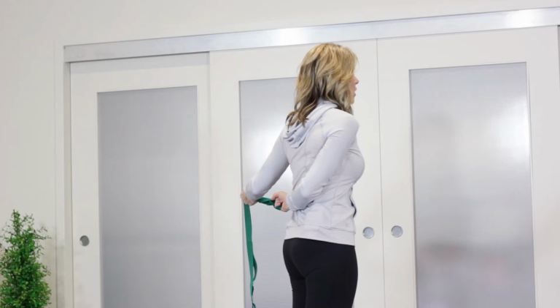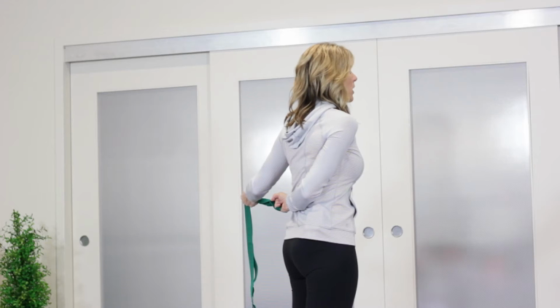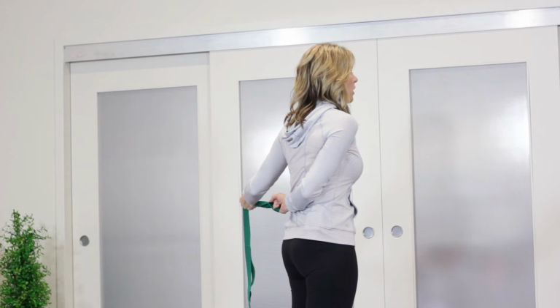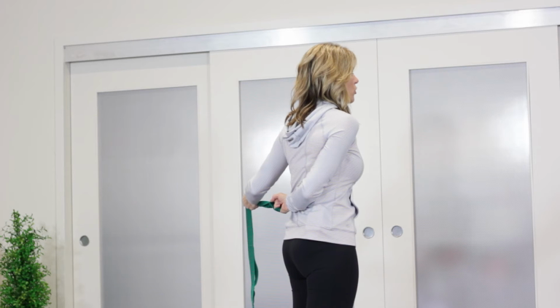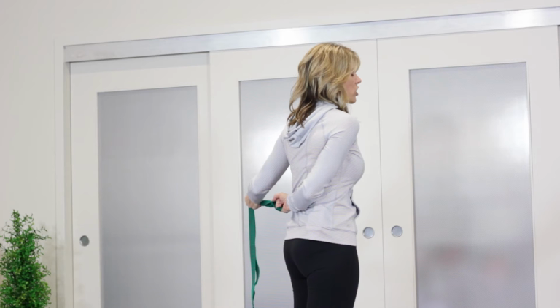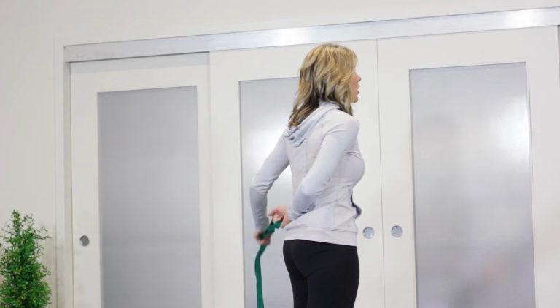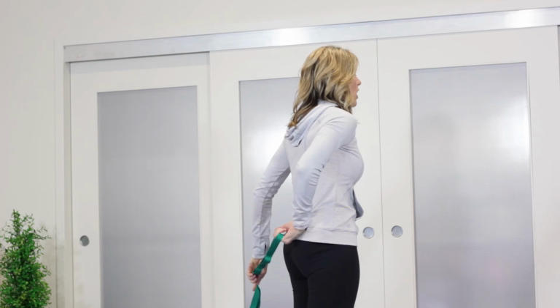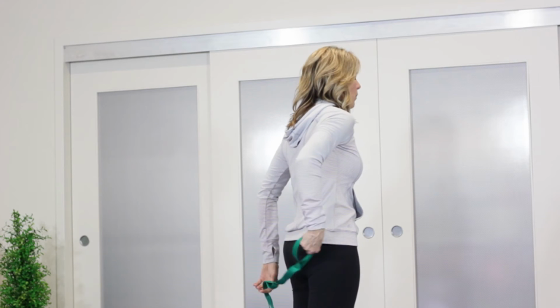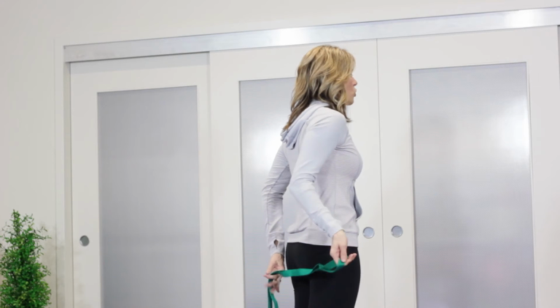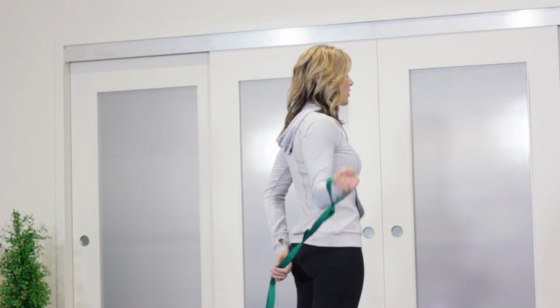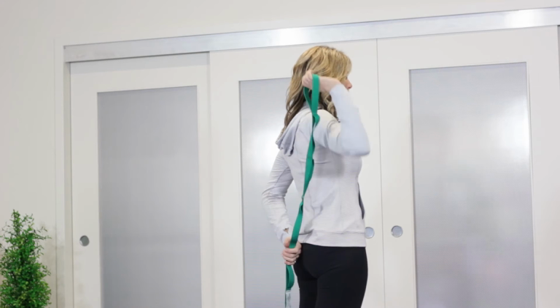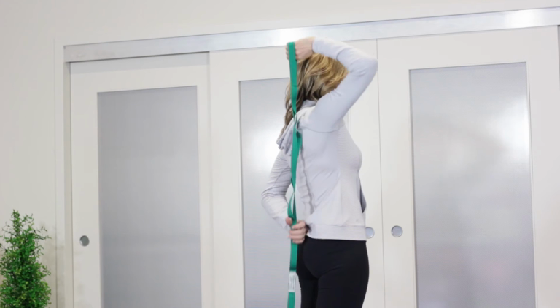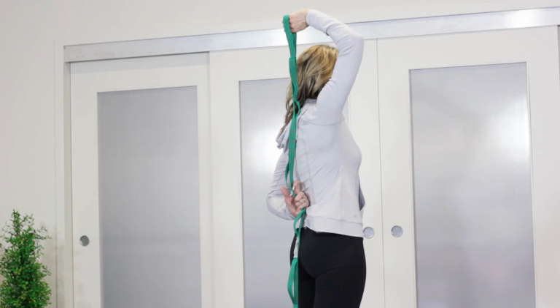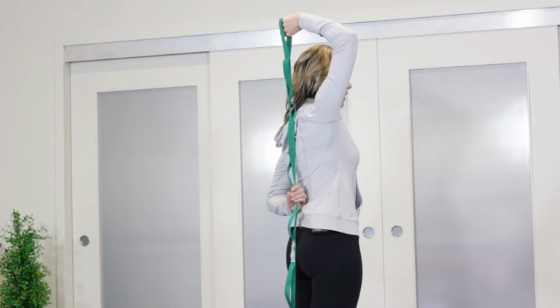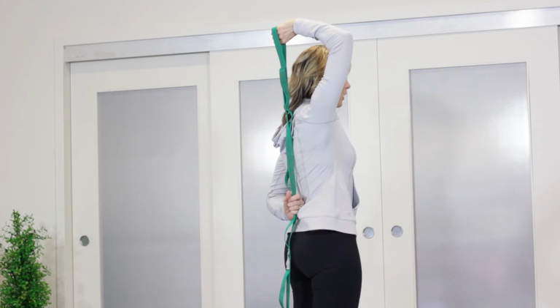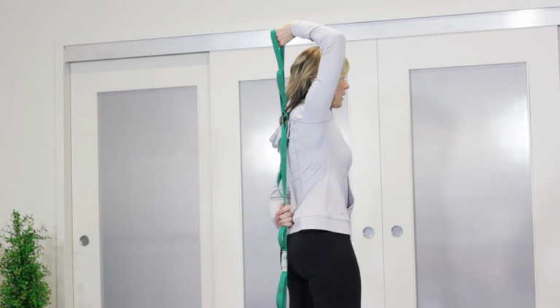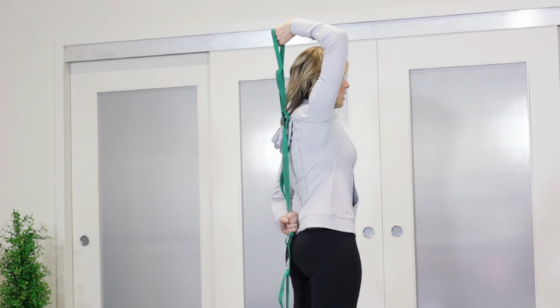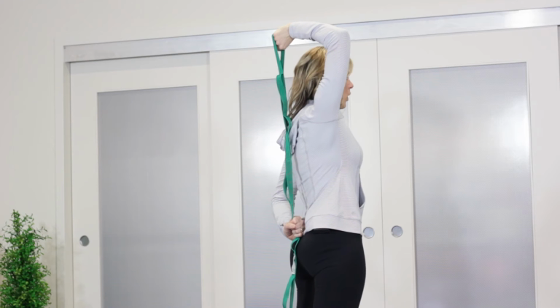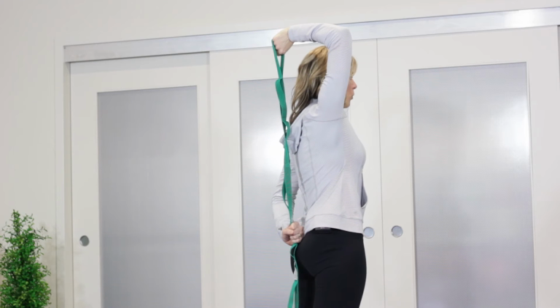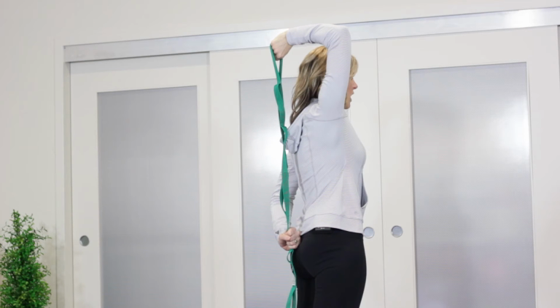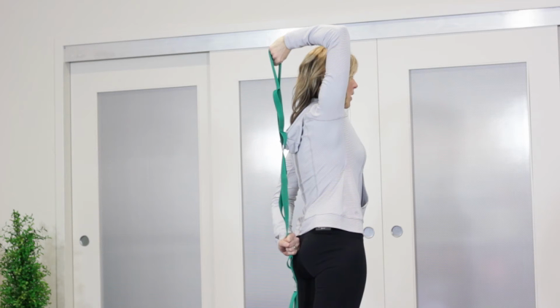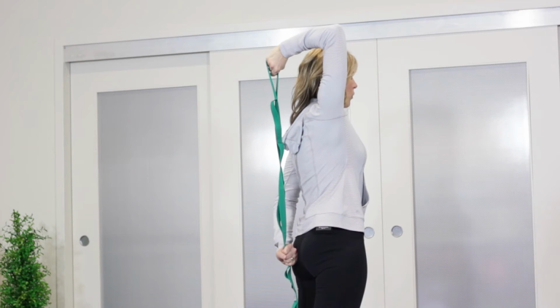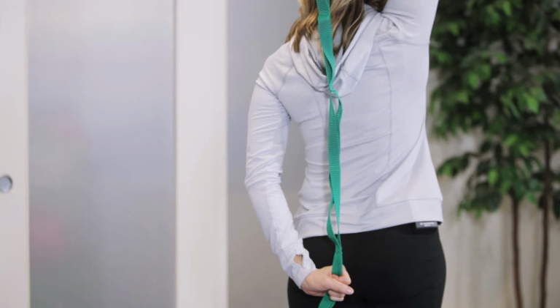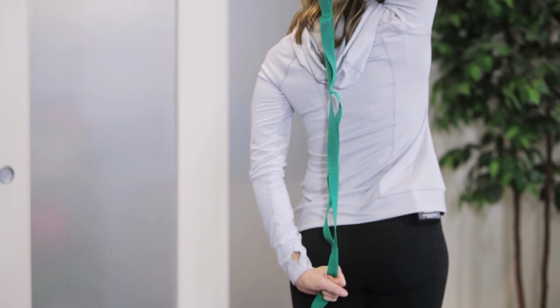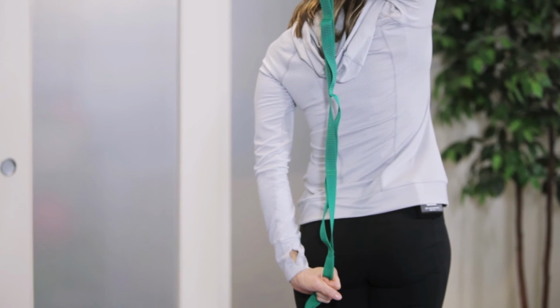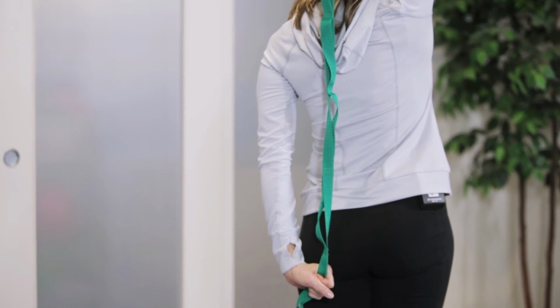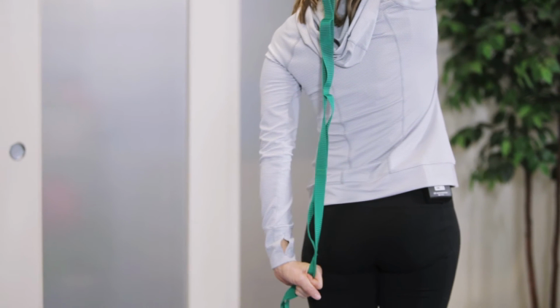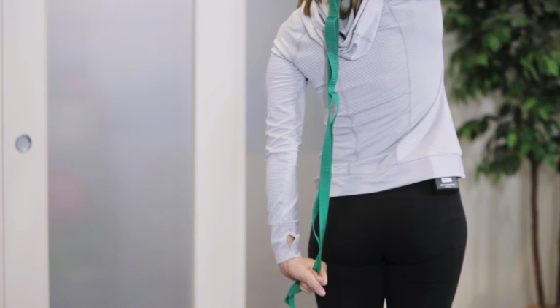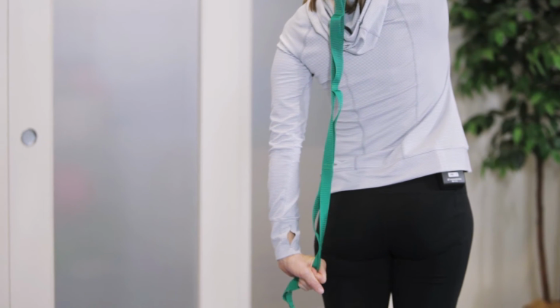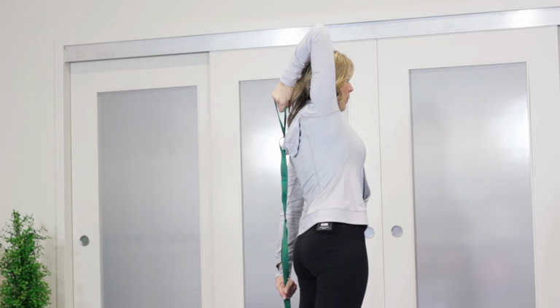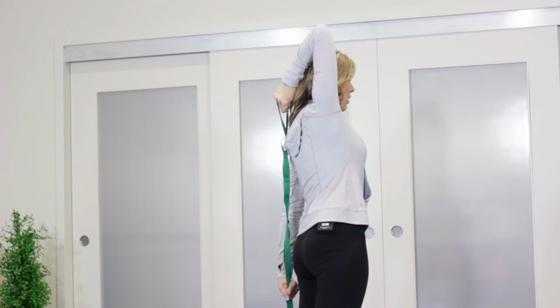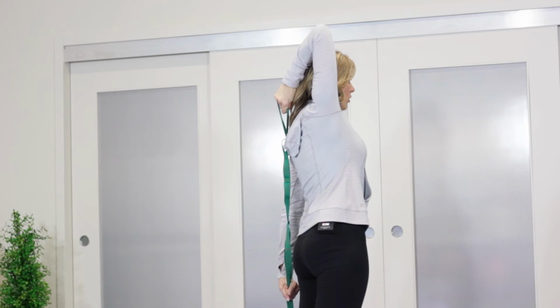From here we can move to stretch the tricep — bring the arm above the head, holding on to one loop at the top, and then pulling slightly down with the other hand at the bottom part of the loop.